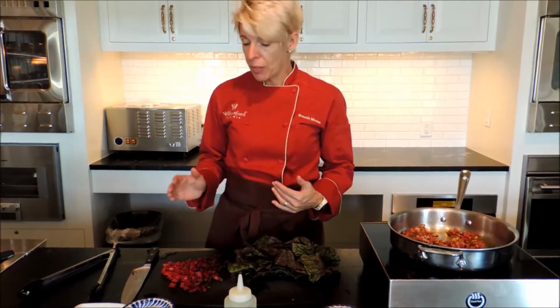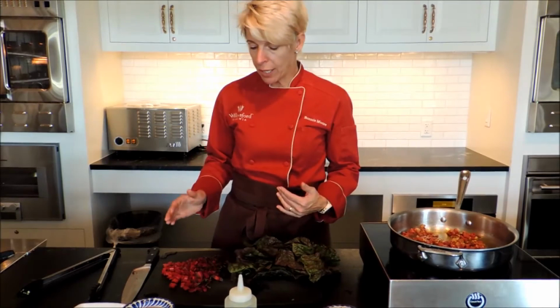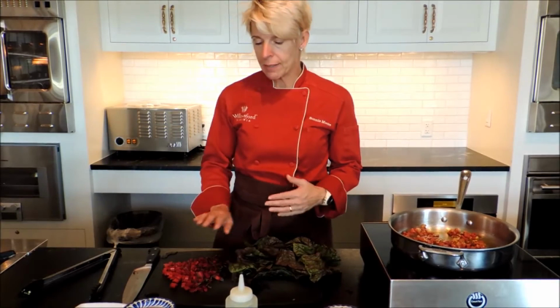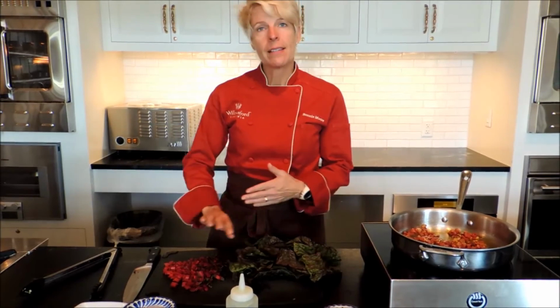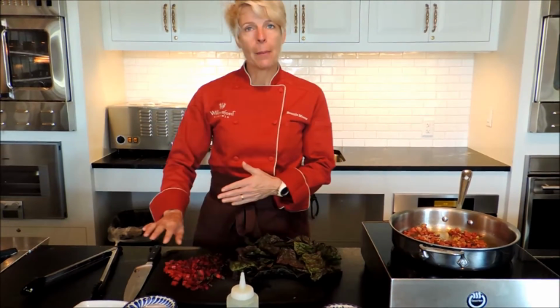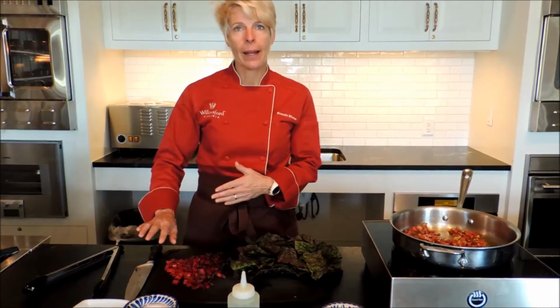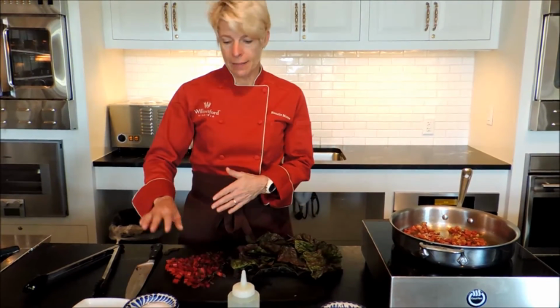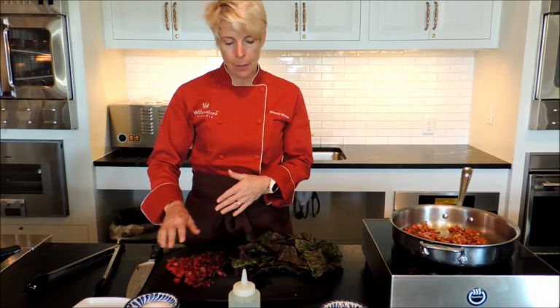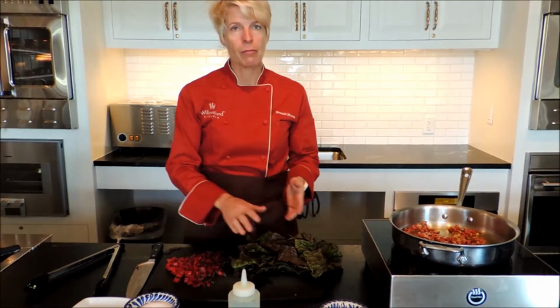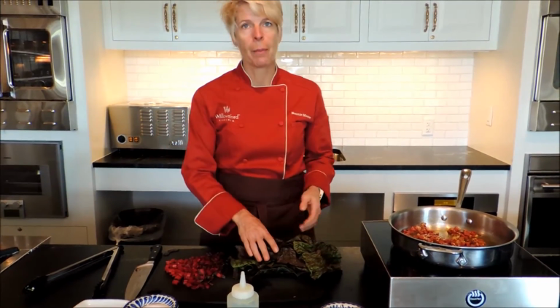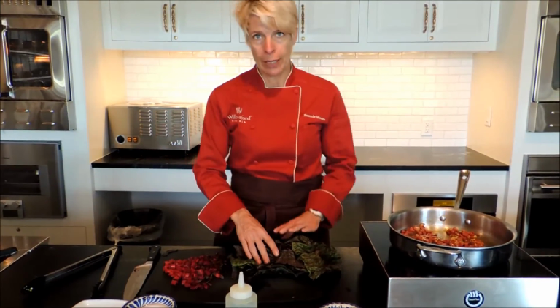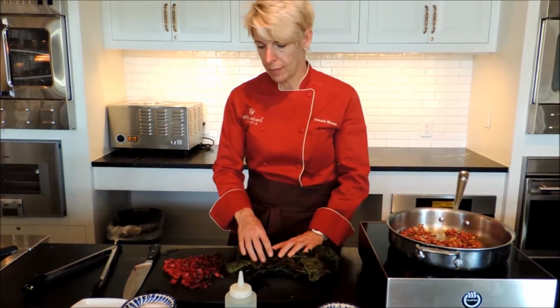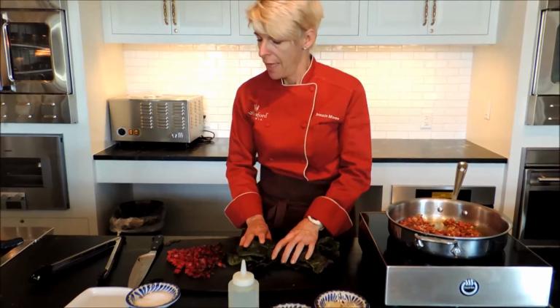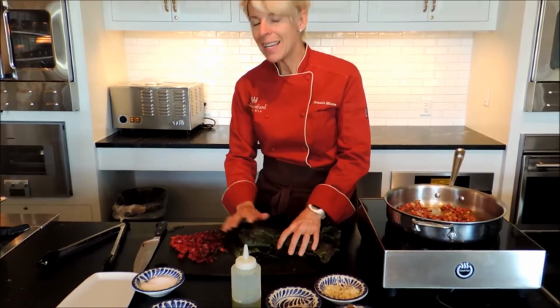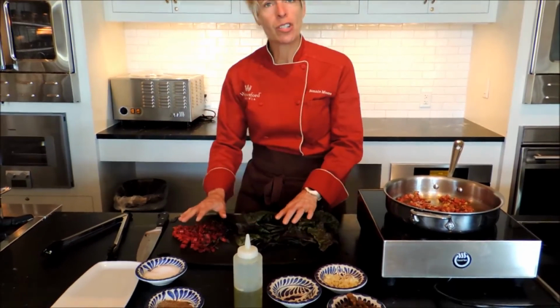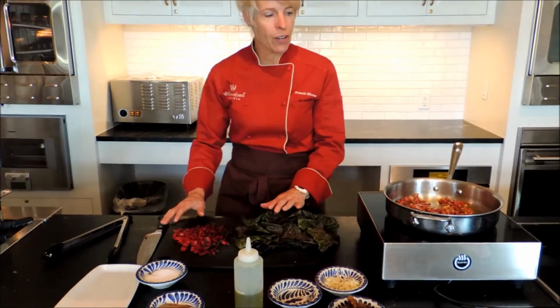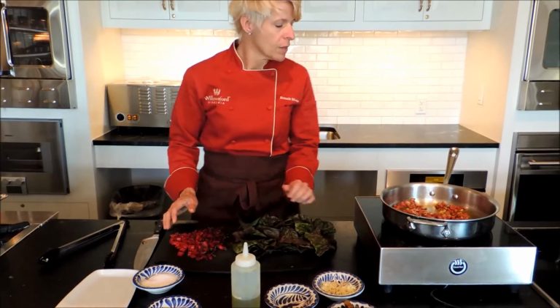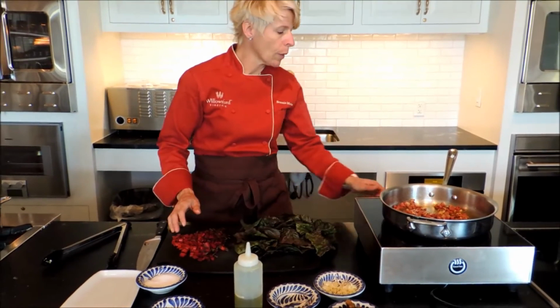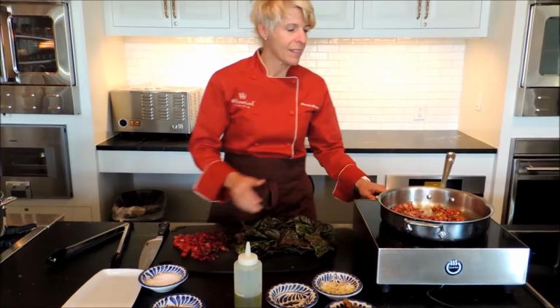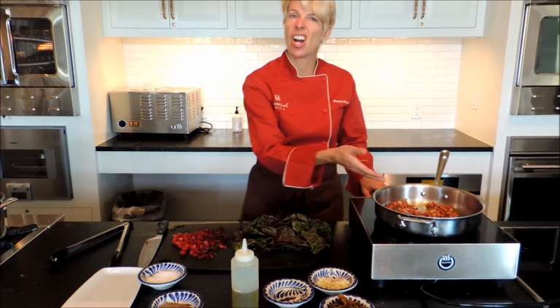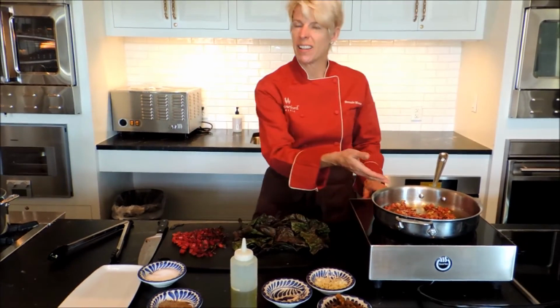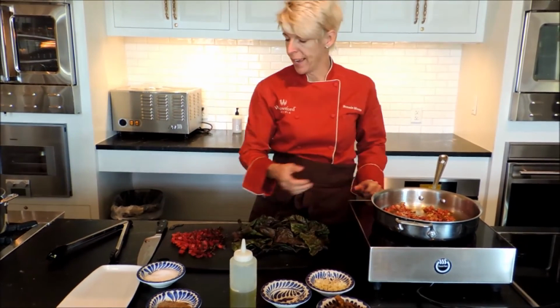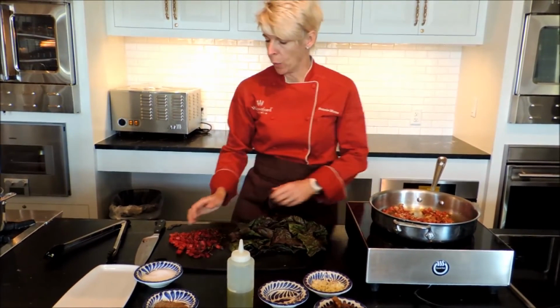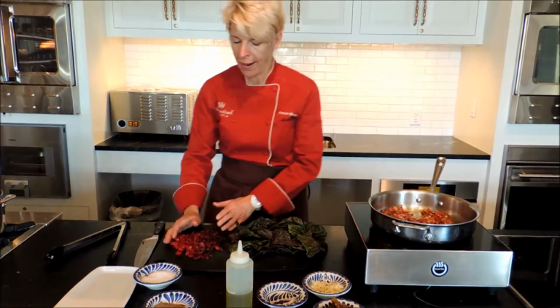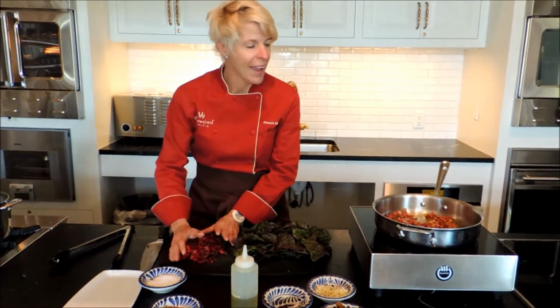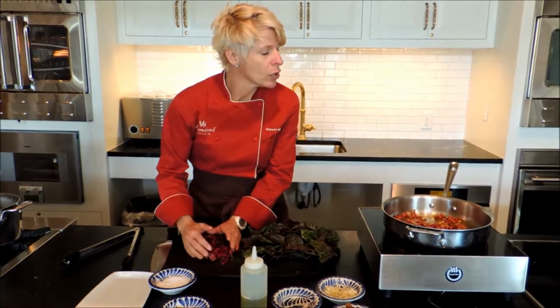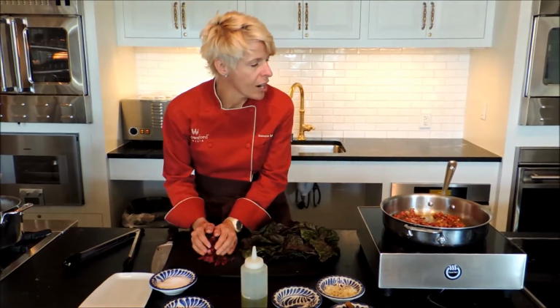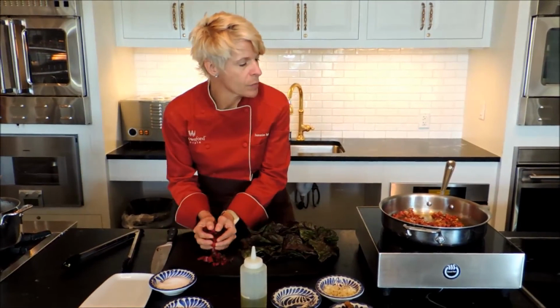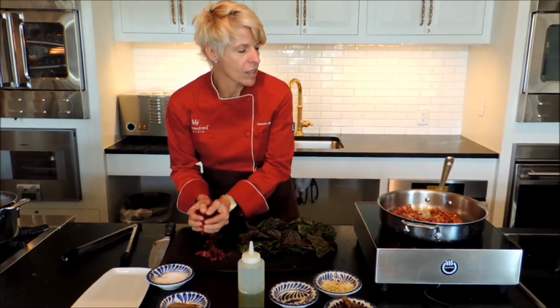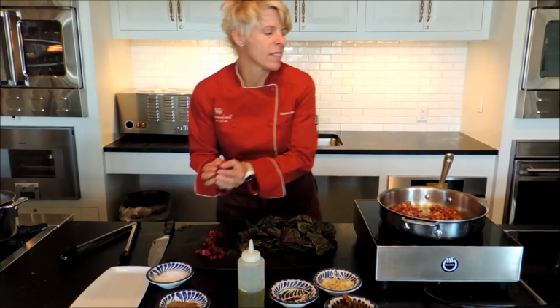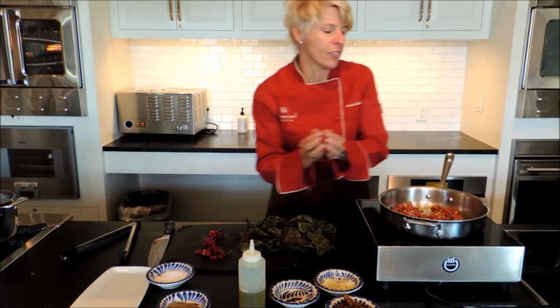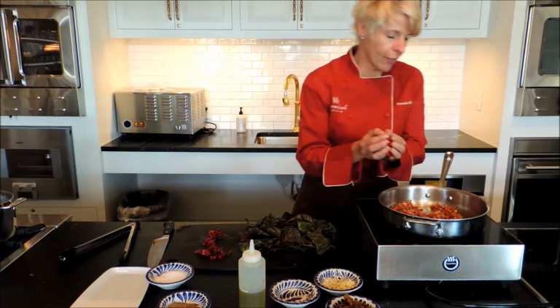The trick is to separate the stems from the greens. The stems are tougher, so we want to get these started in the pan right away. And when you're starting them, start them with some flavor.